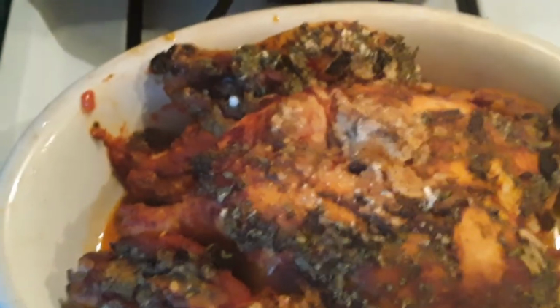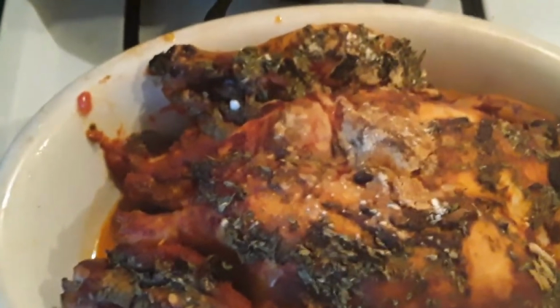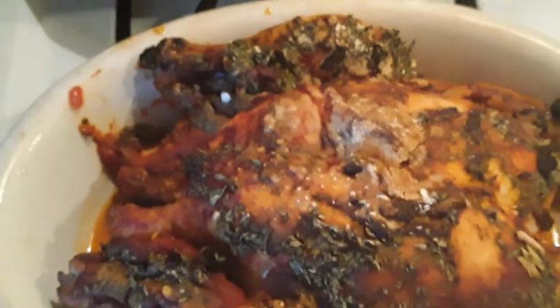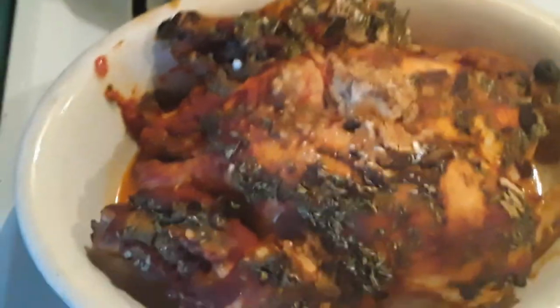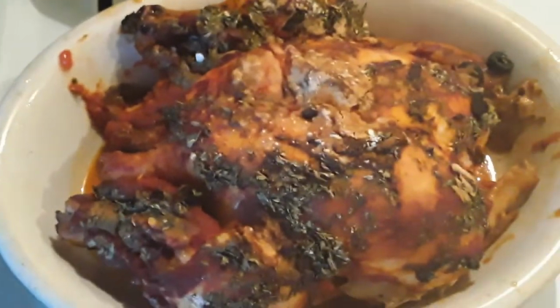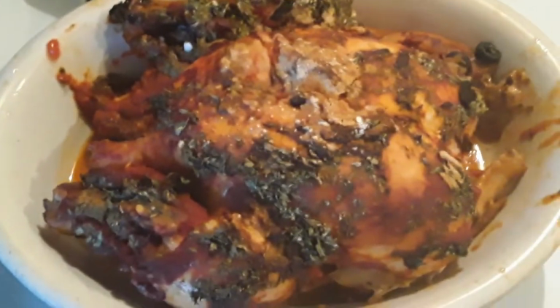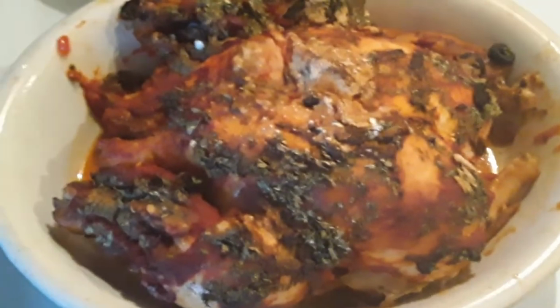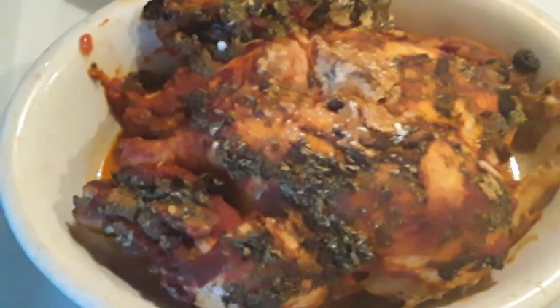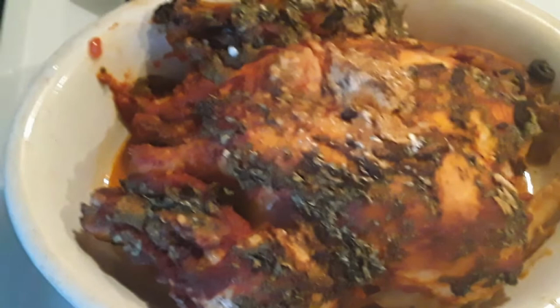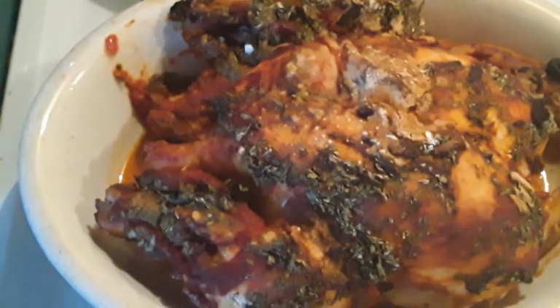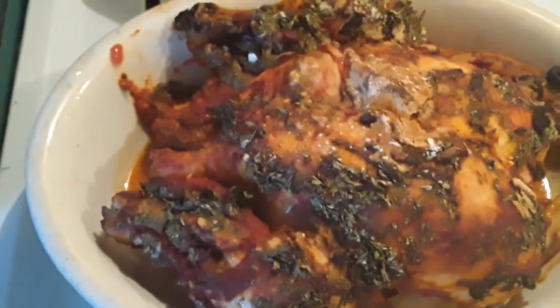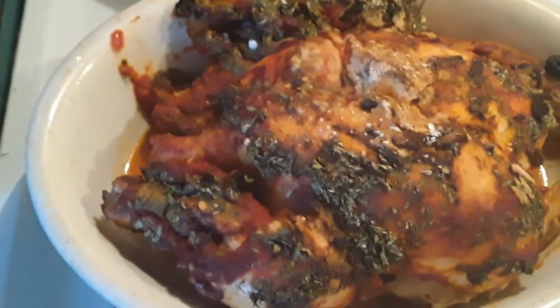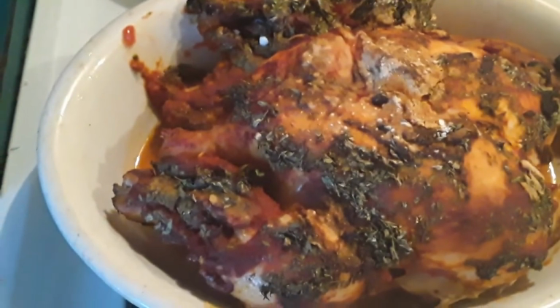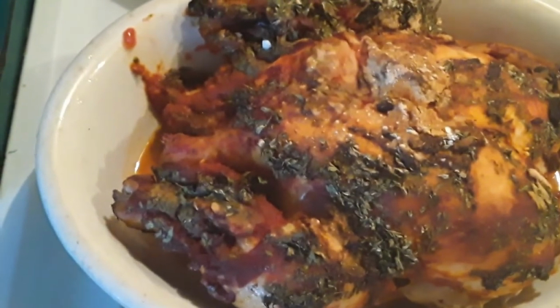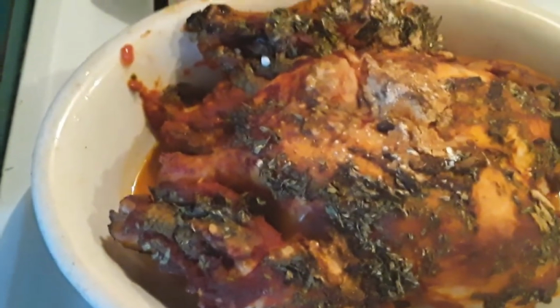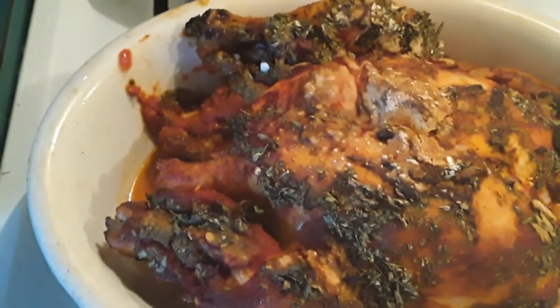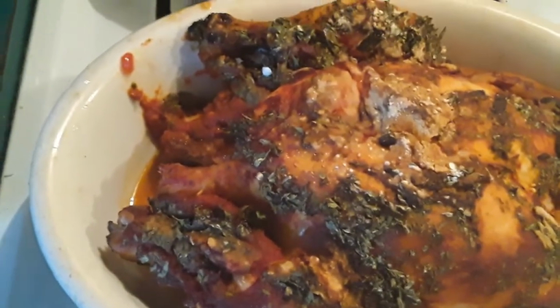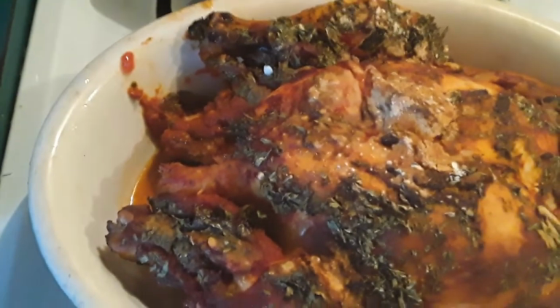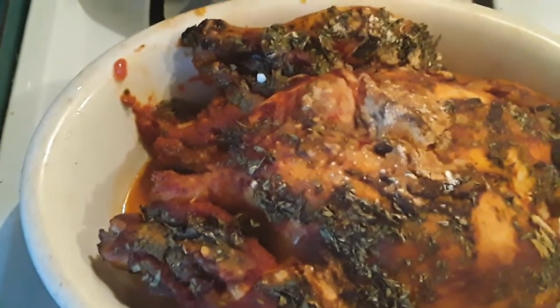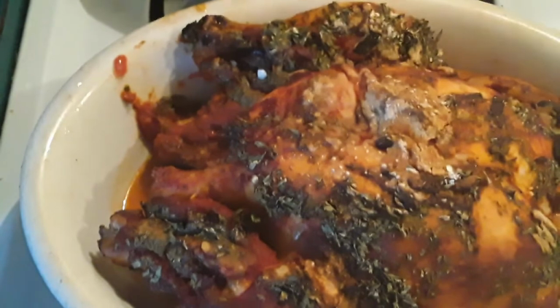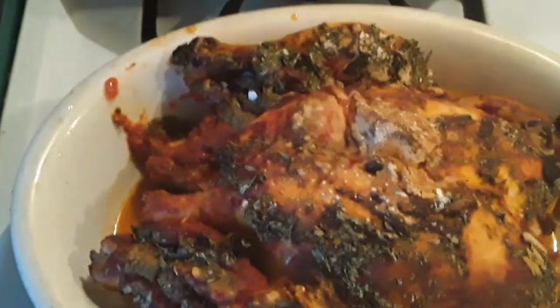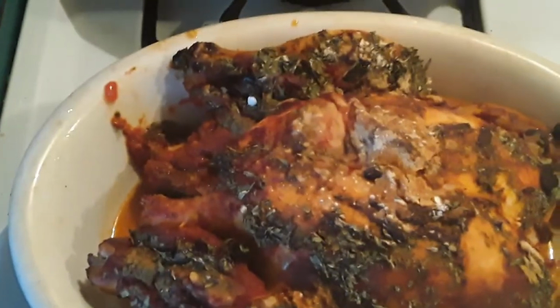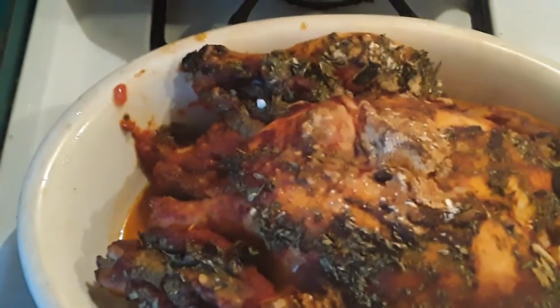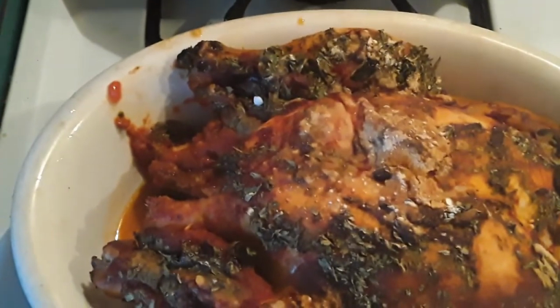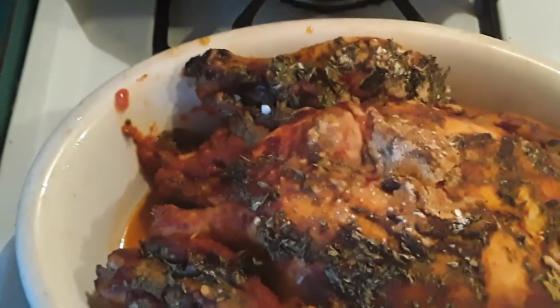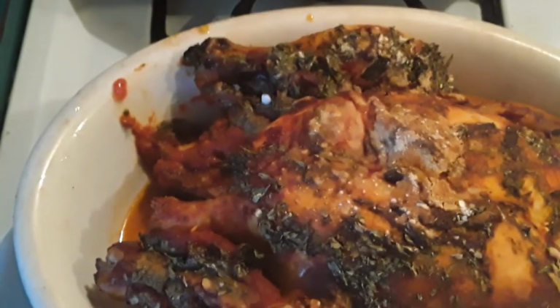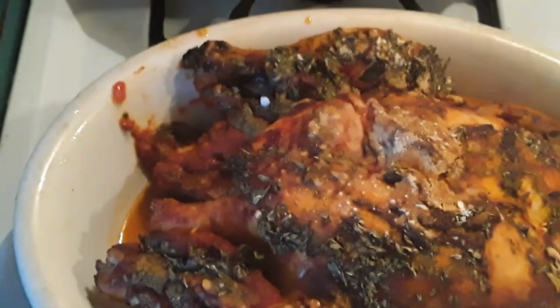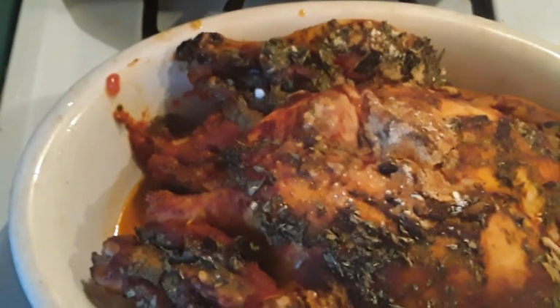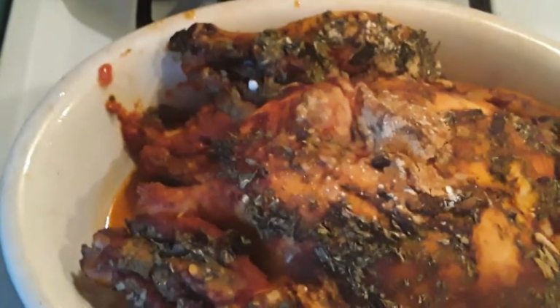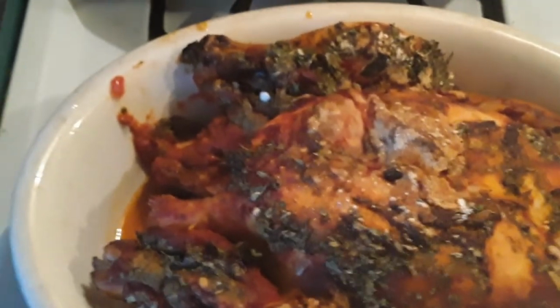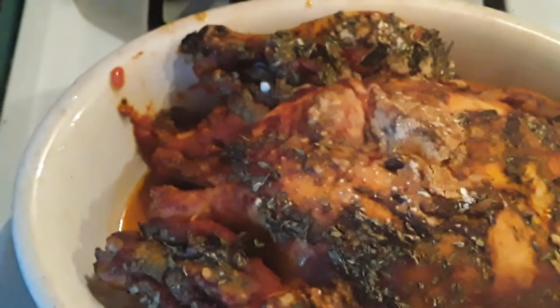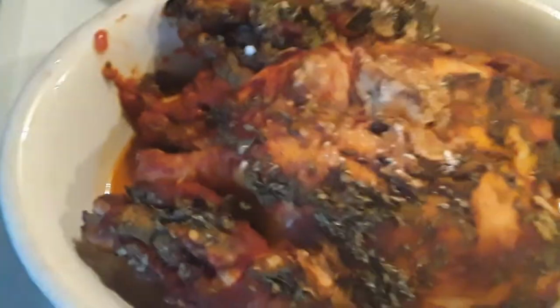Okay guys, there is your roasted chicken — it is done. So what we're going to do is pour our sauce over the top of this.